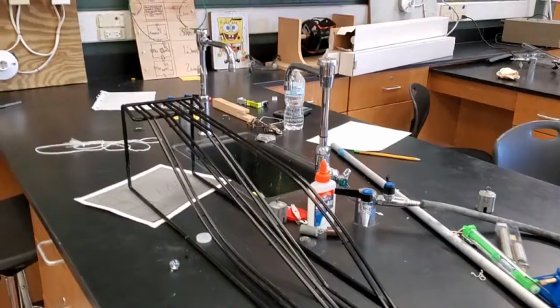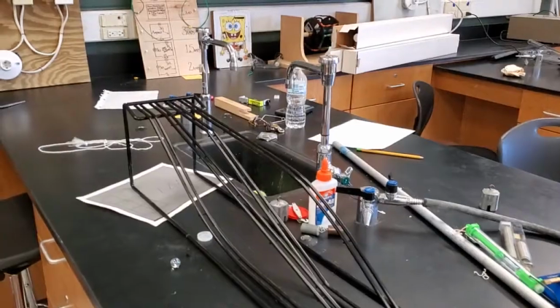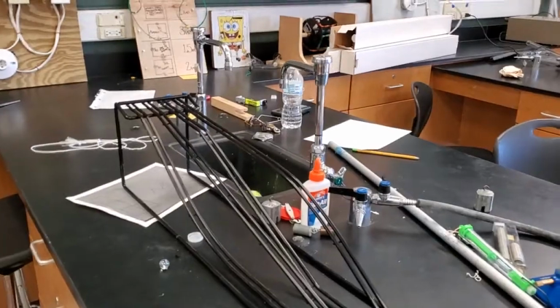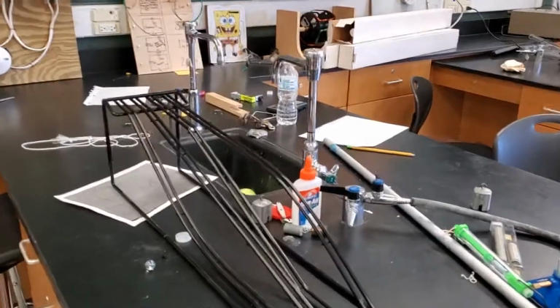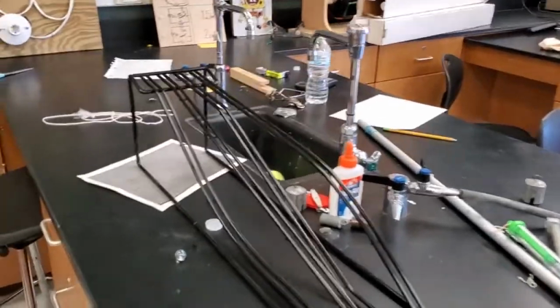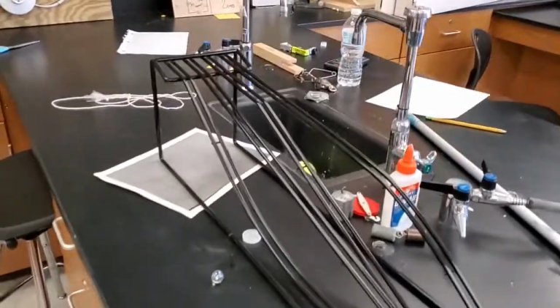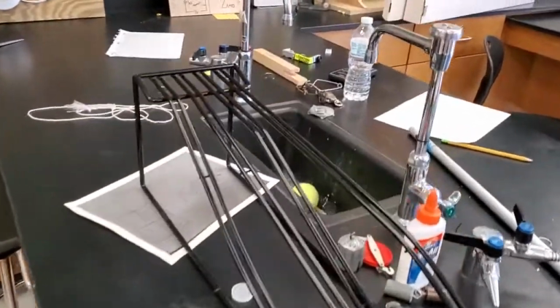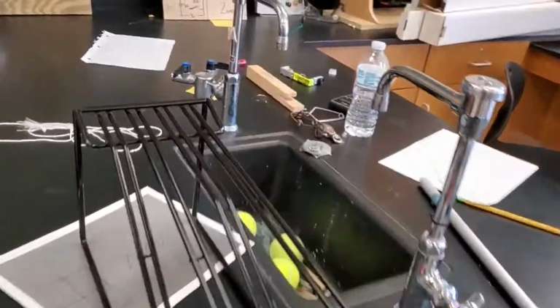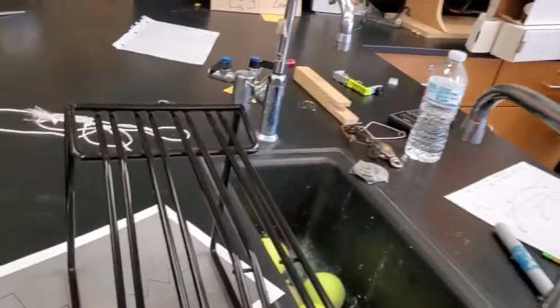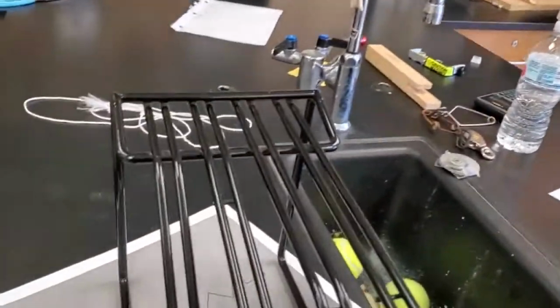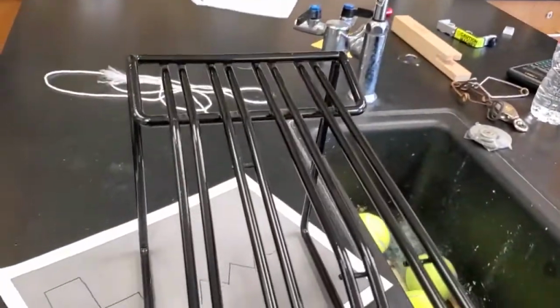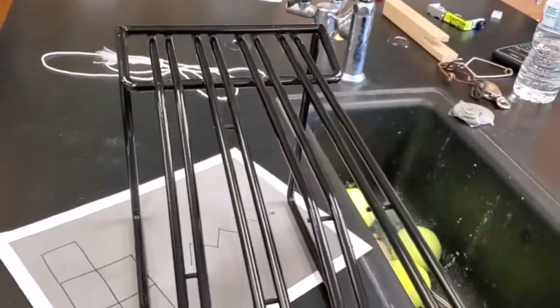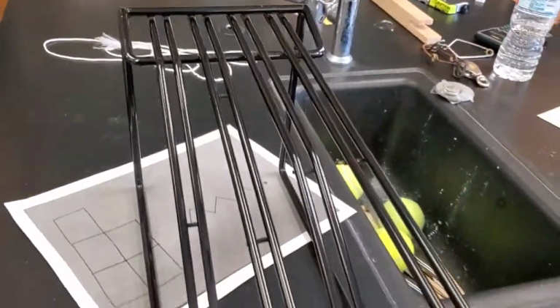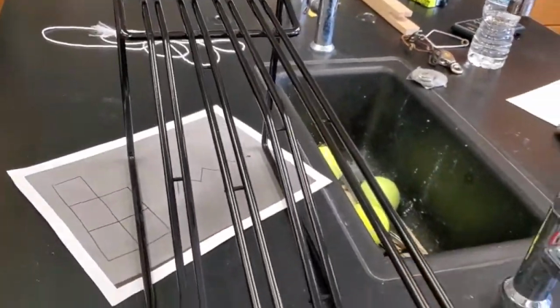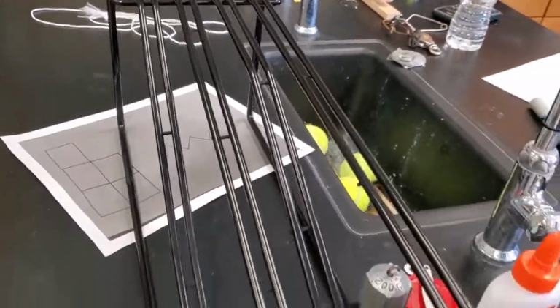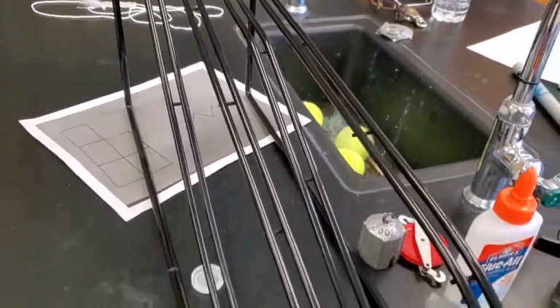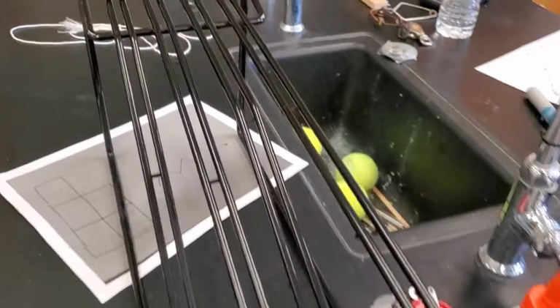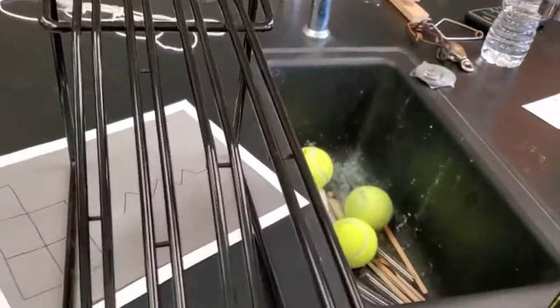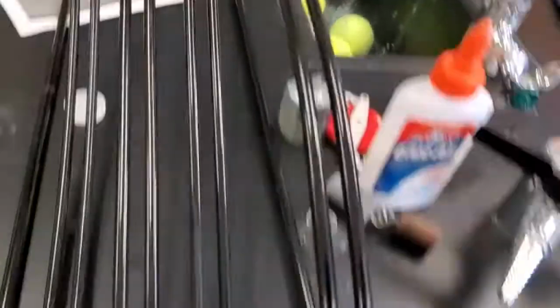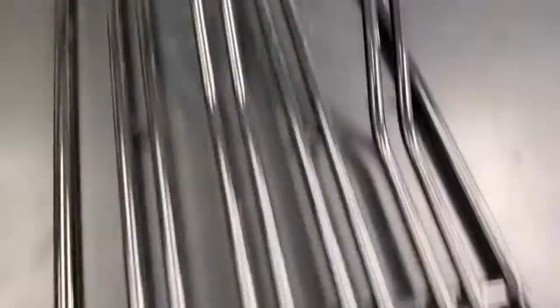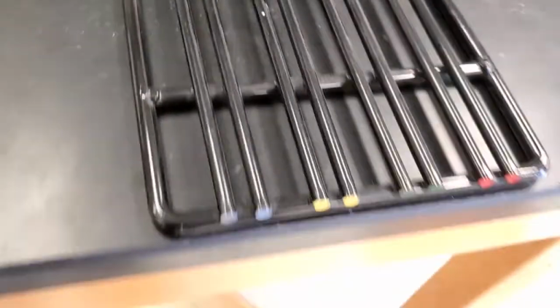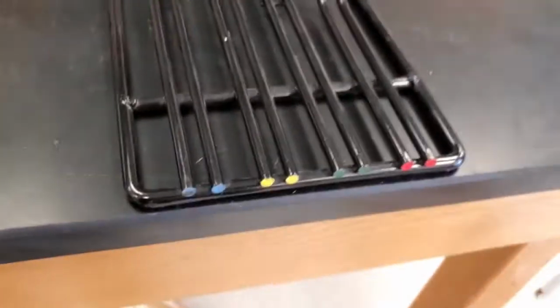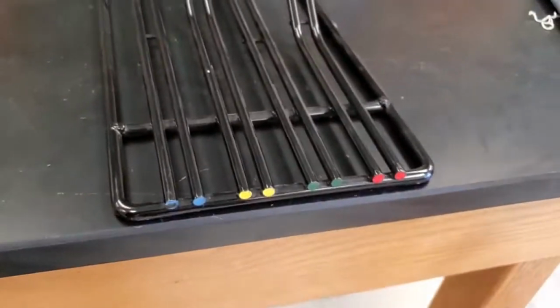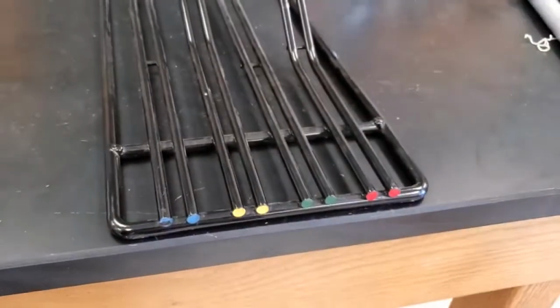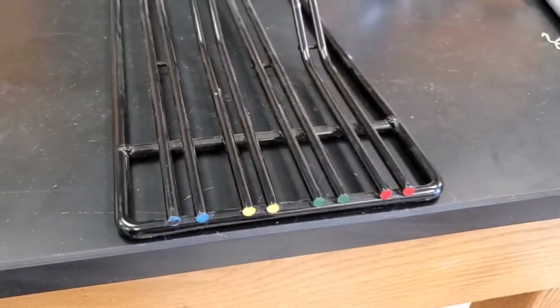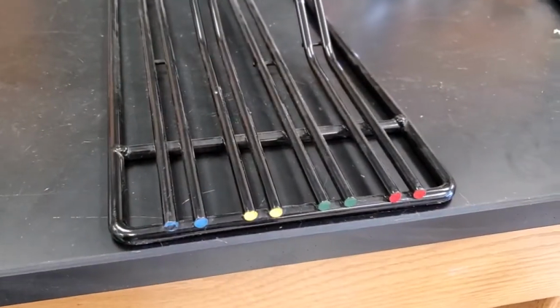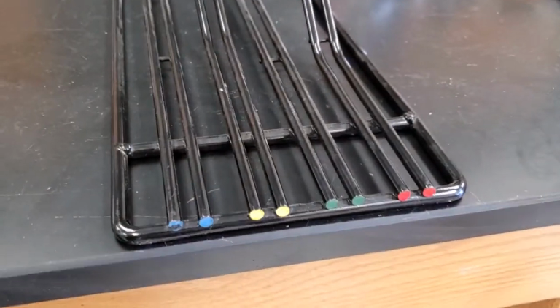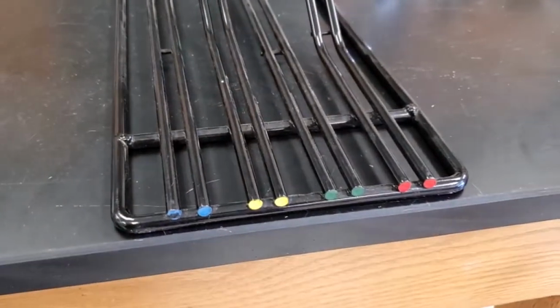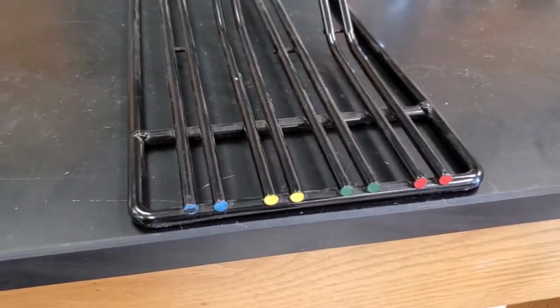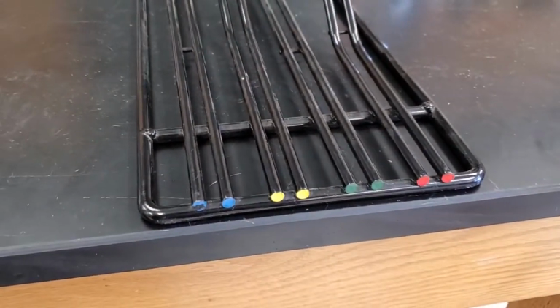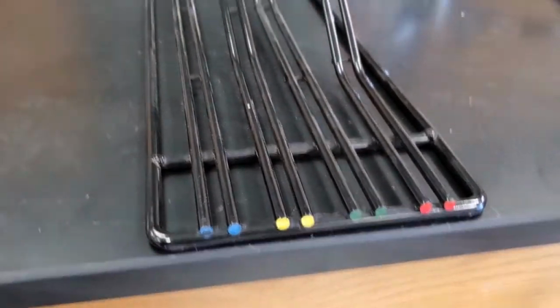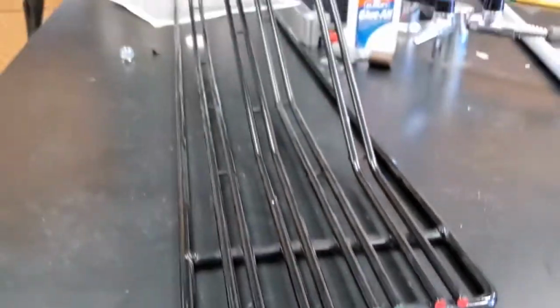What's up everybody? I got this little mechanism right here. Four different ramps on it. You can see with the colors — we got a red ramp, green, yellow, and blue.